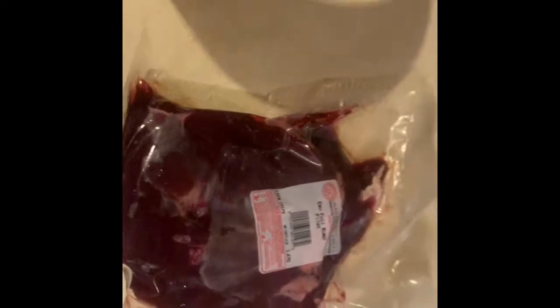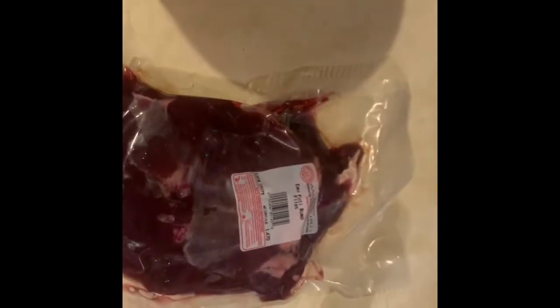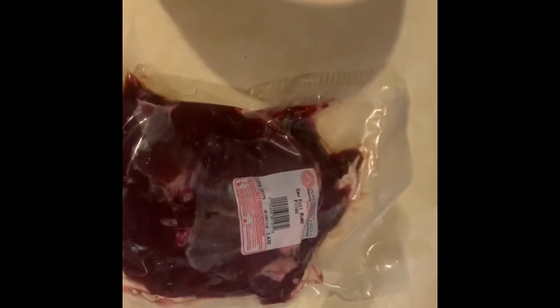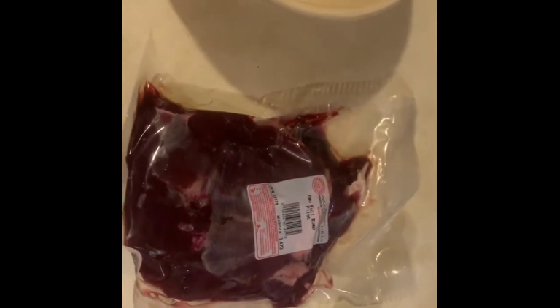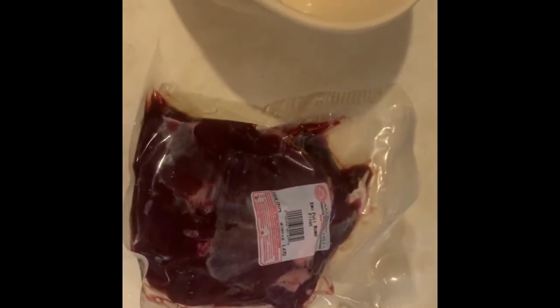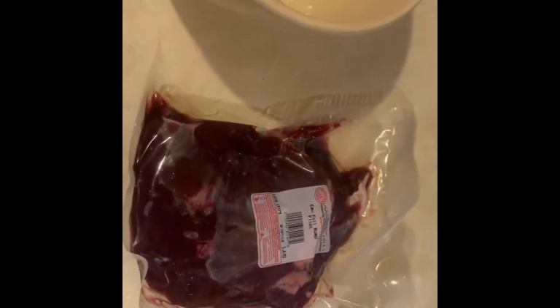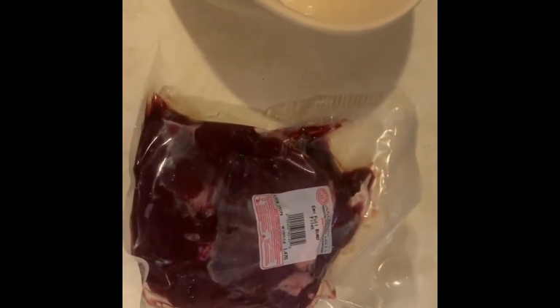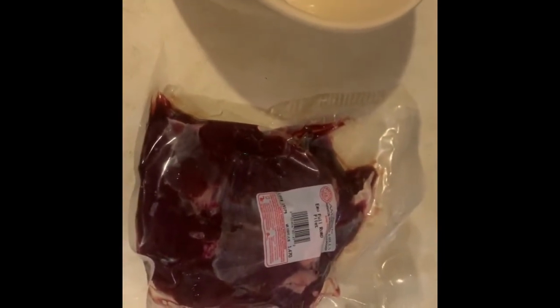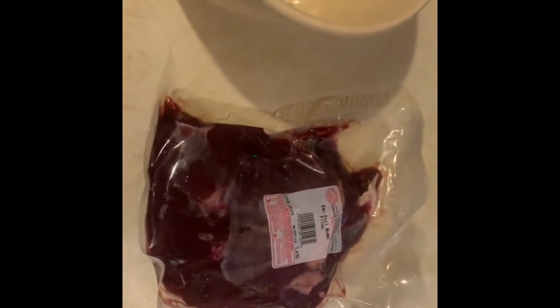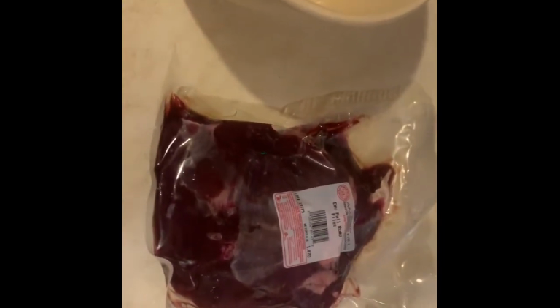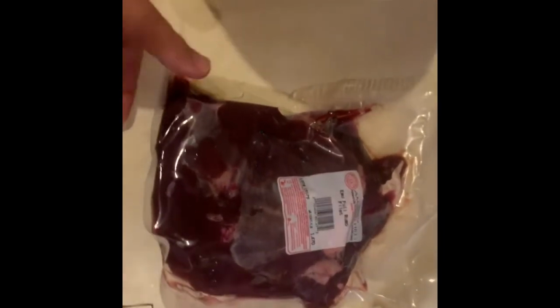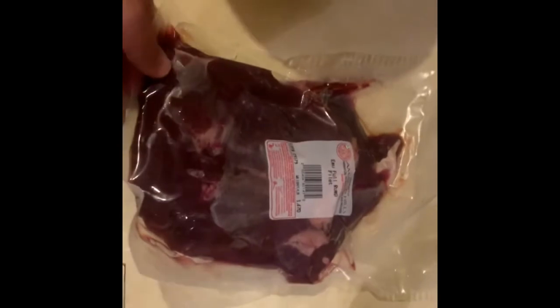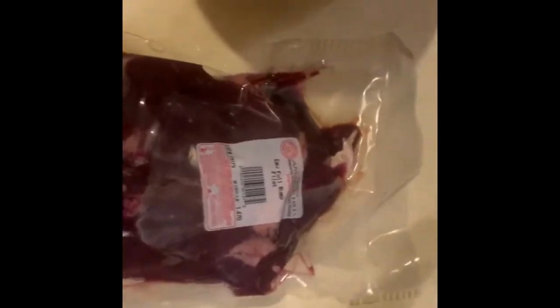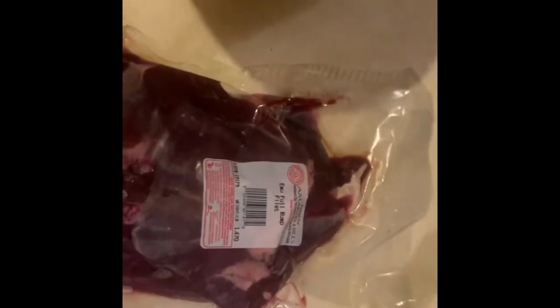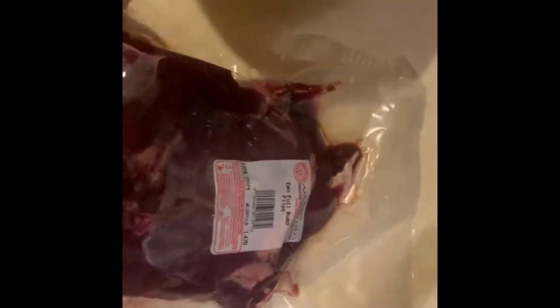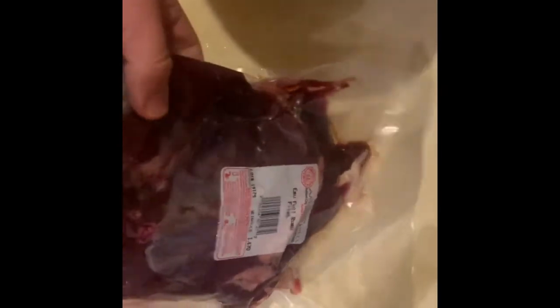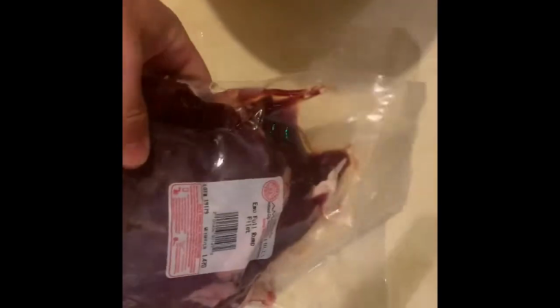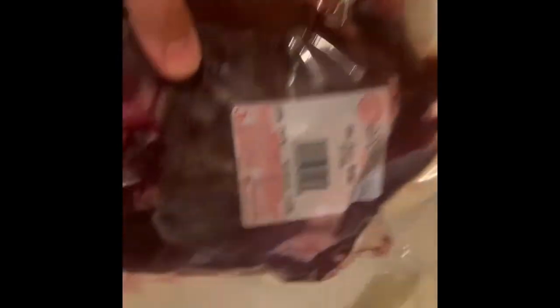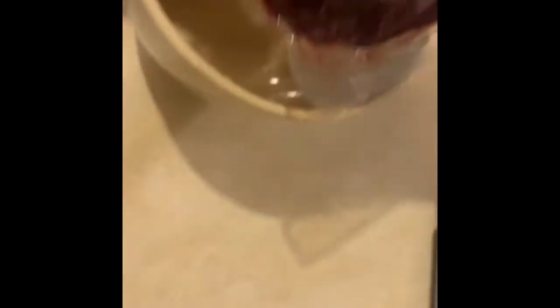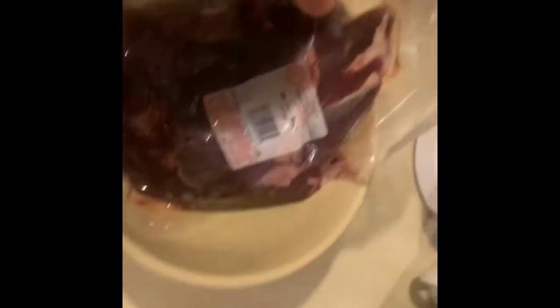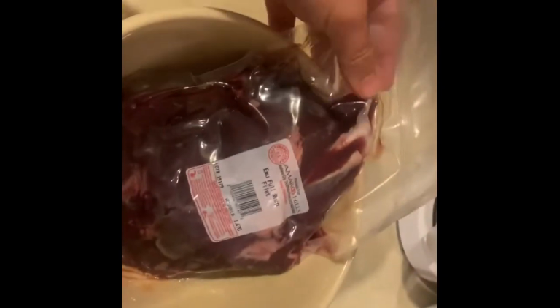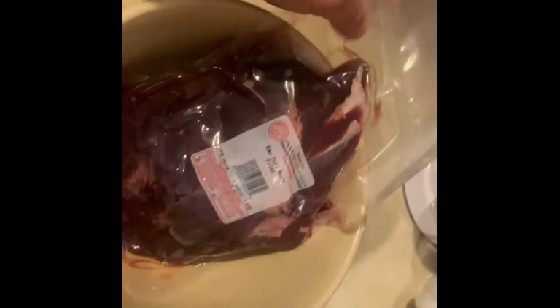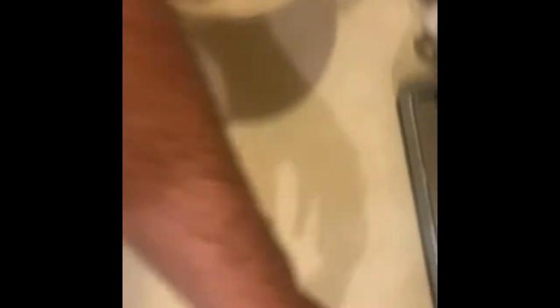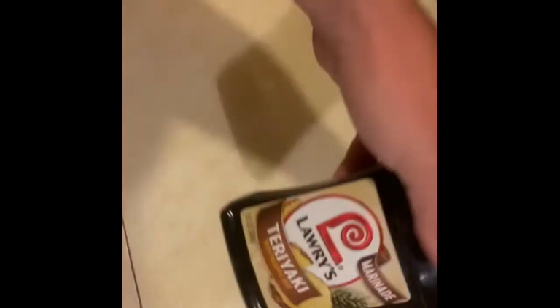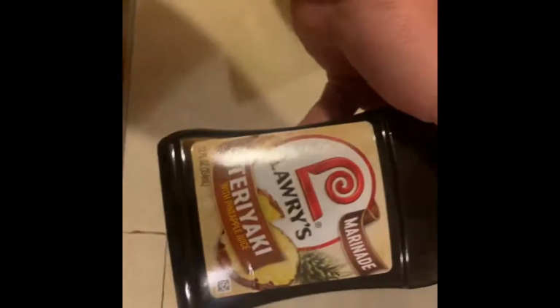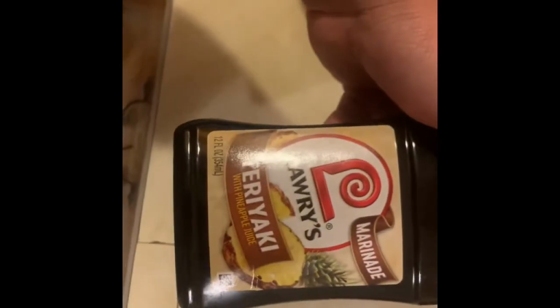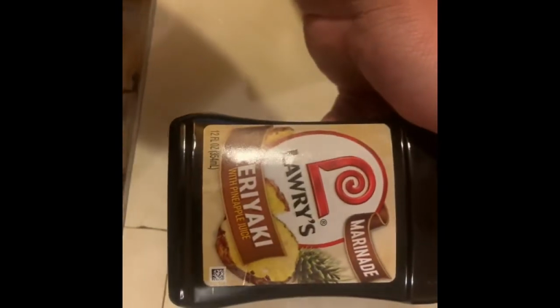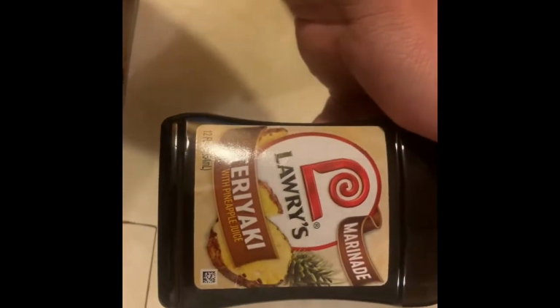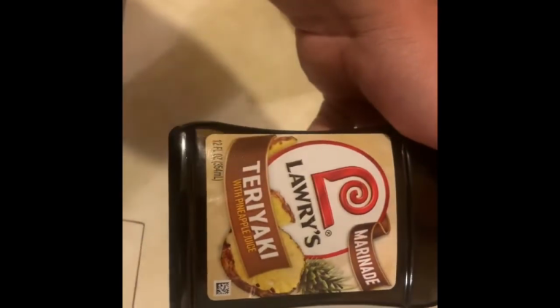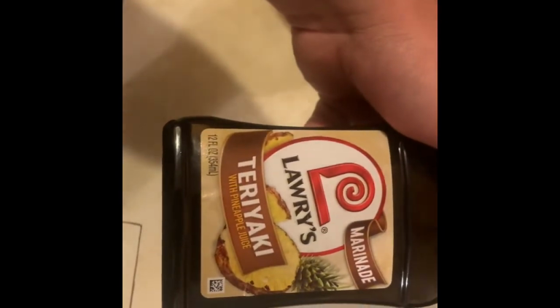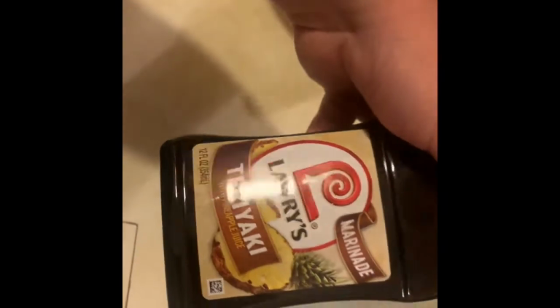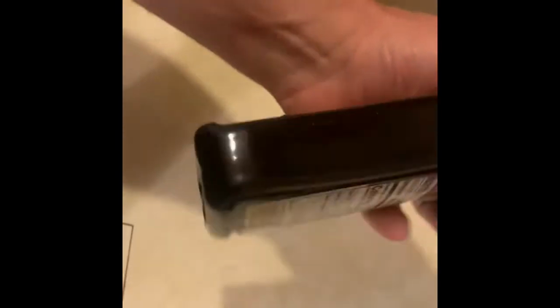Hey guys, today we're going to be smoking a brisket-style emu rump. The first thing we're going to do is take this full emu rump, cut the bag open, and pour some of this marinade in there. This is teriyaki pineapple marinade.